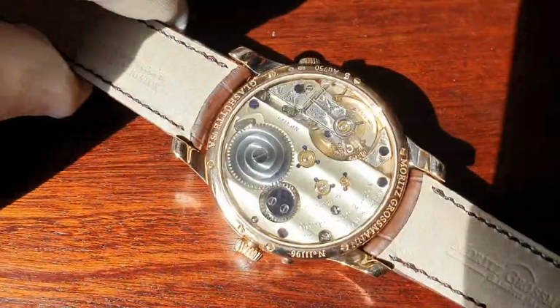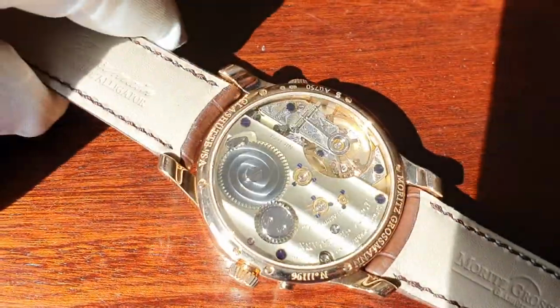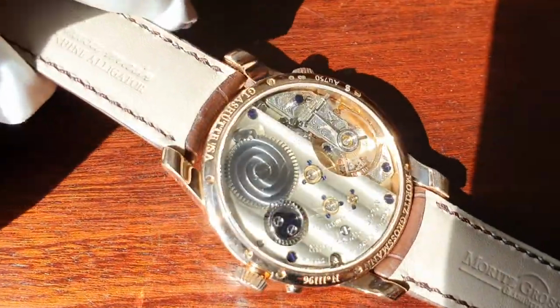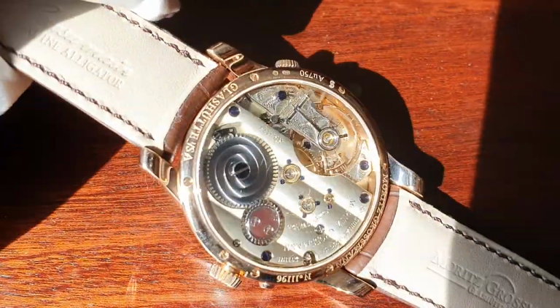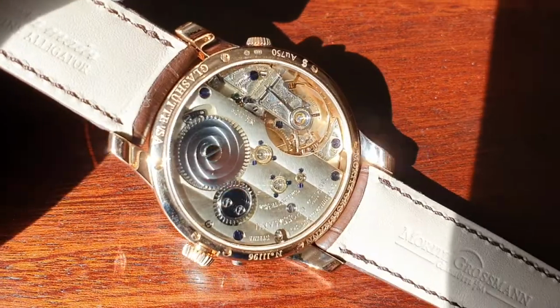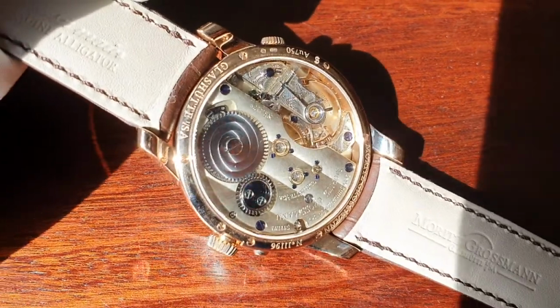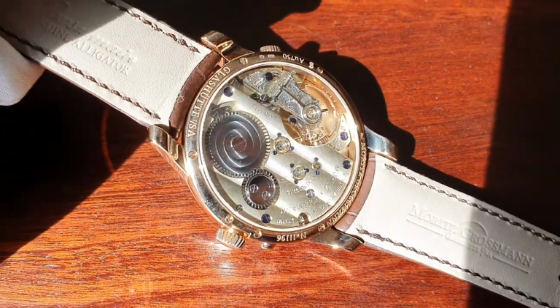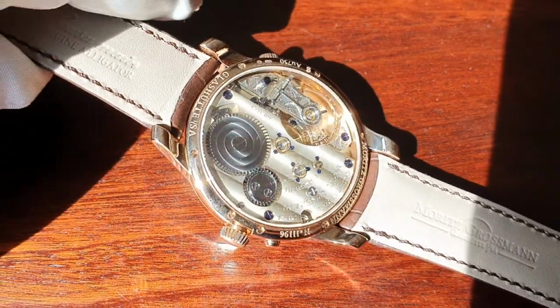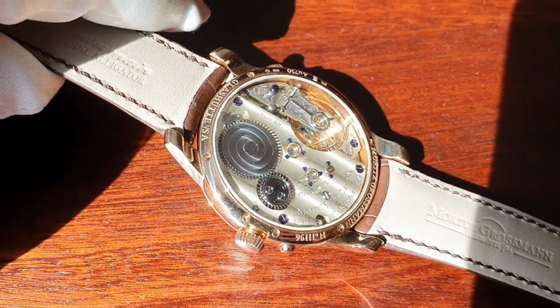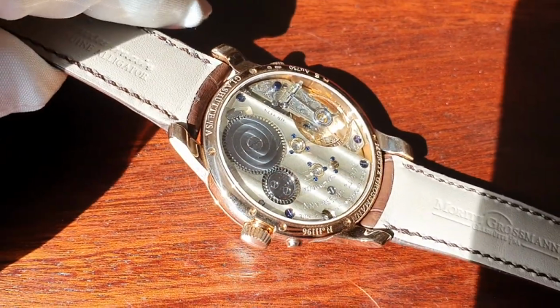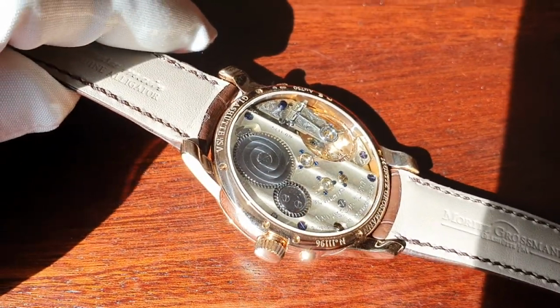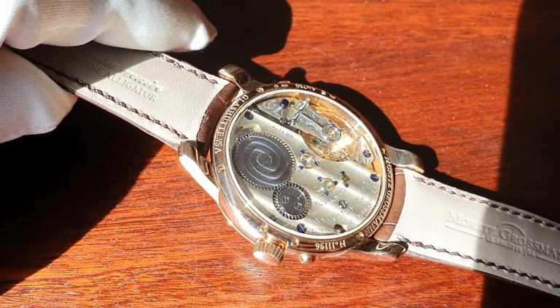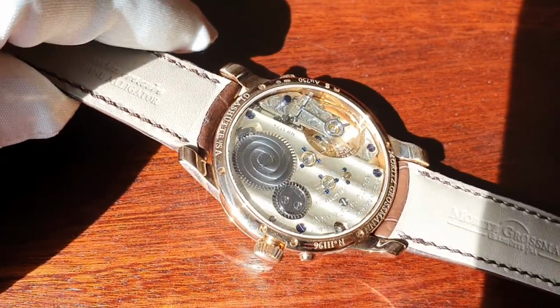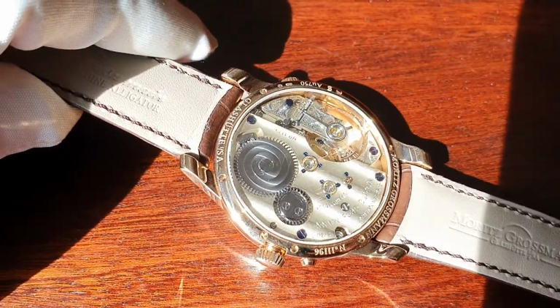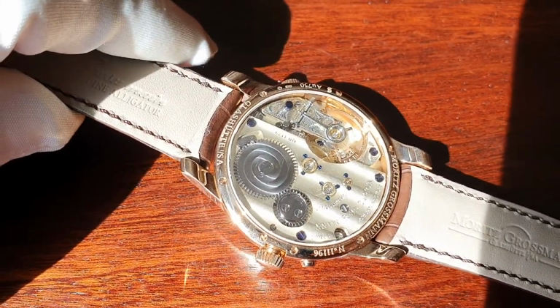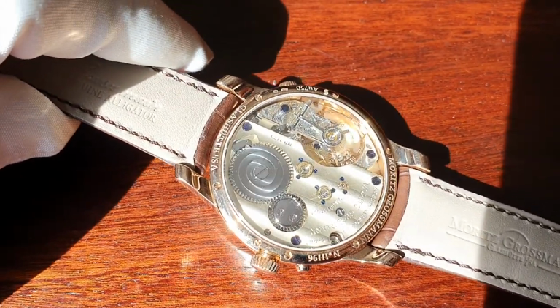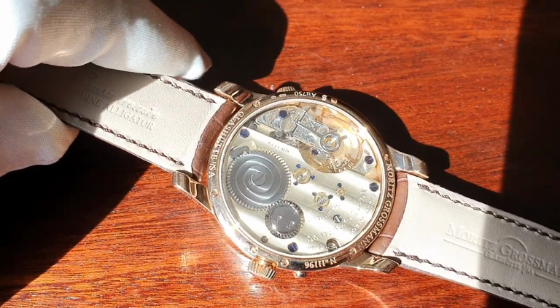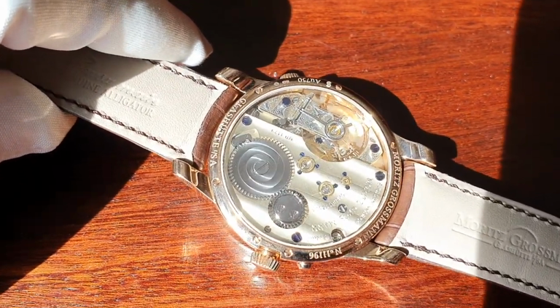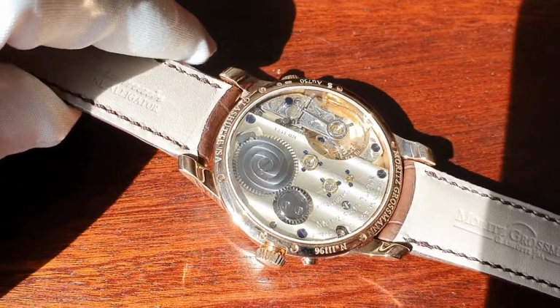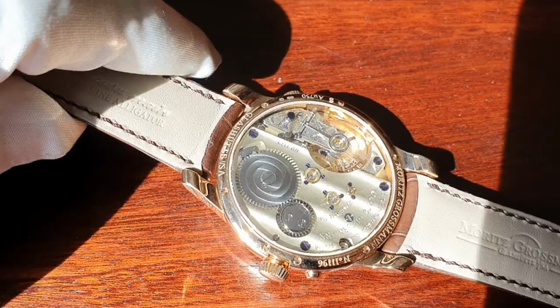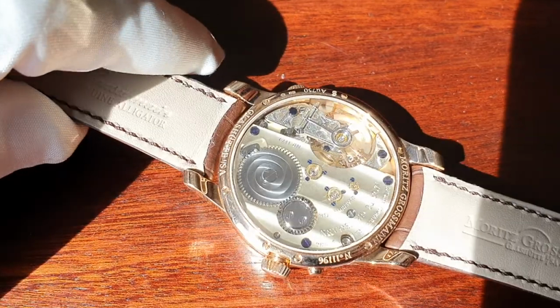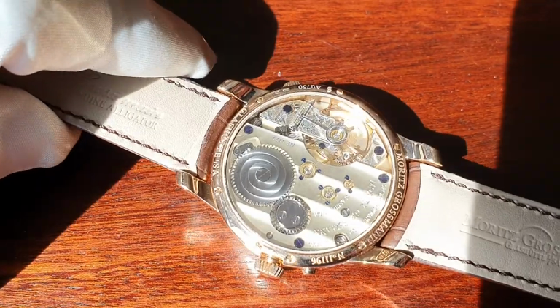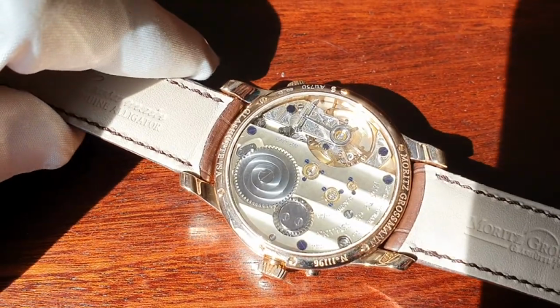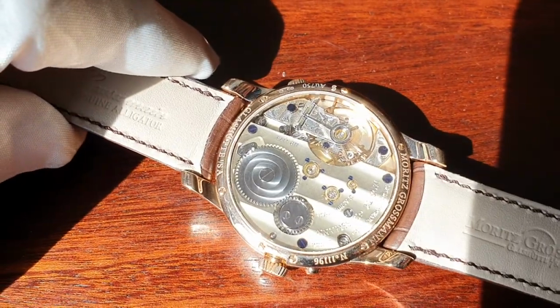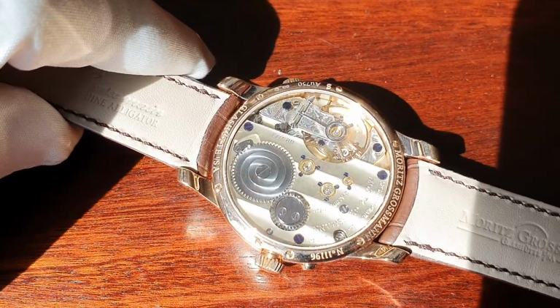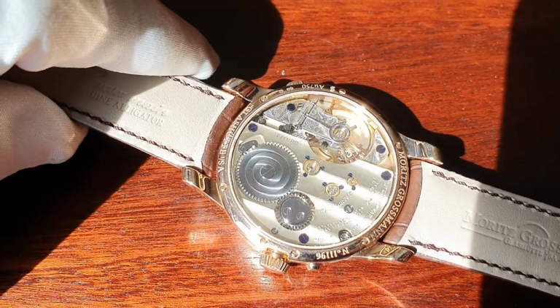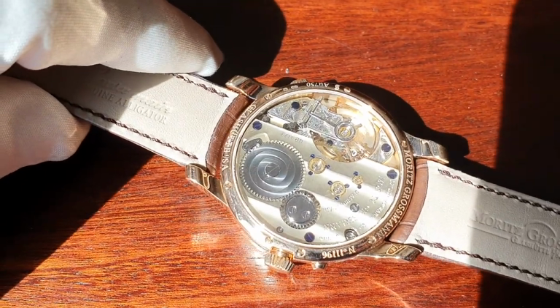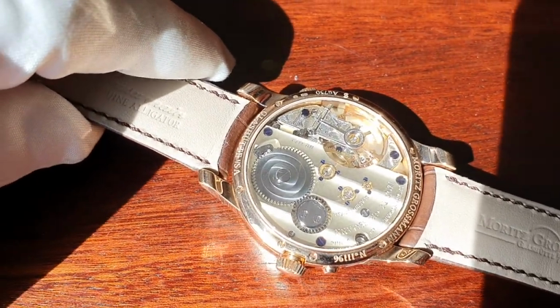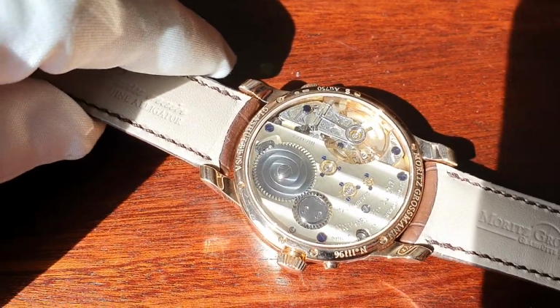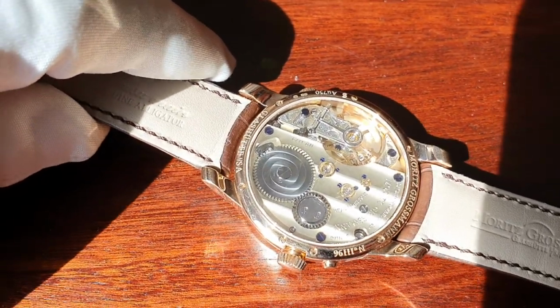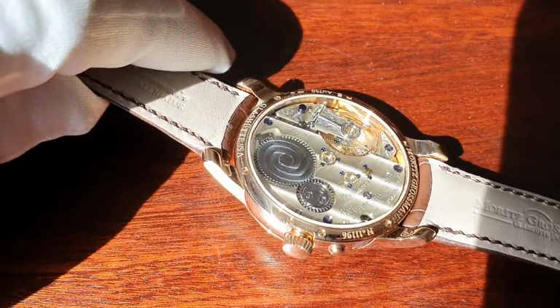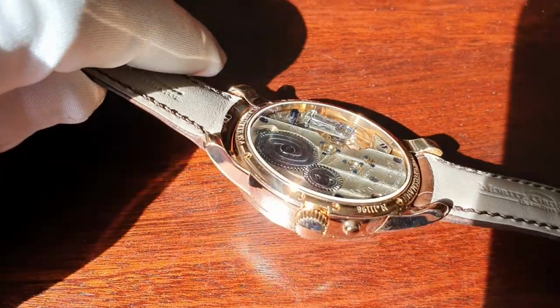Moritz Grossmann is using white sapphires in the back. We have blue screws. I call them Glashütte stripes instead of Geneva stripes.